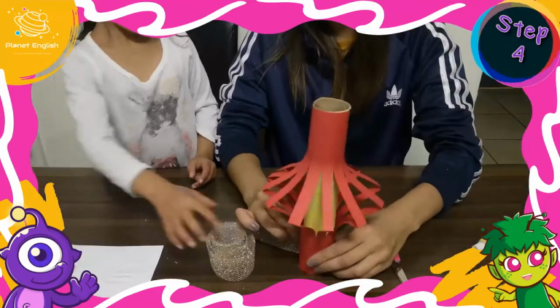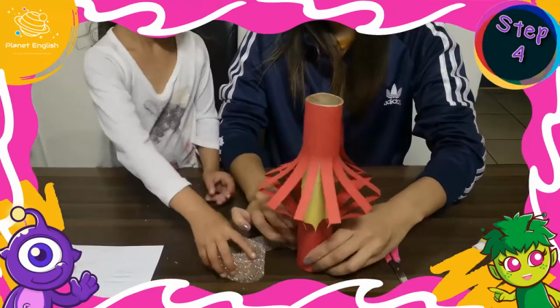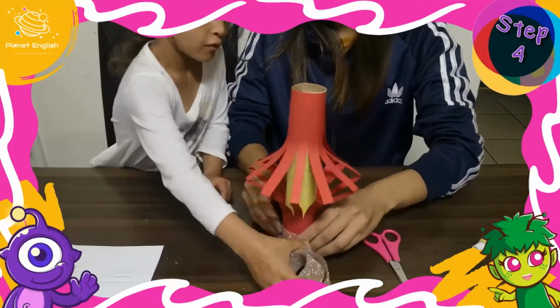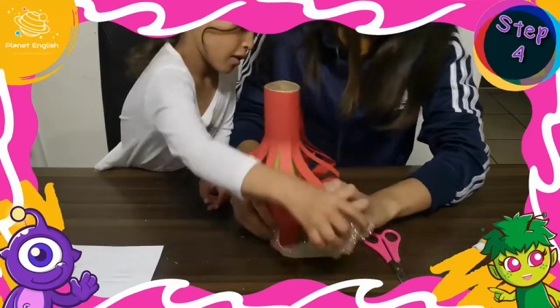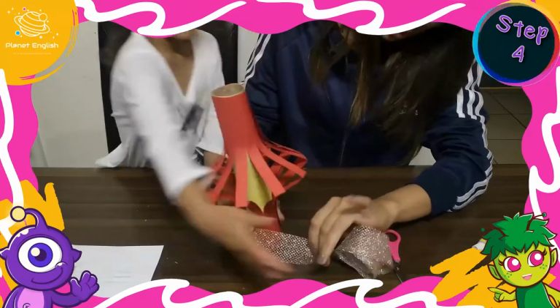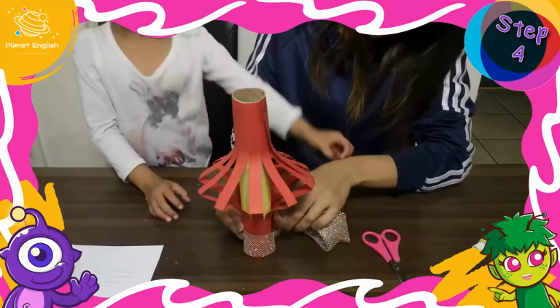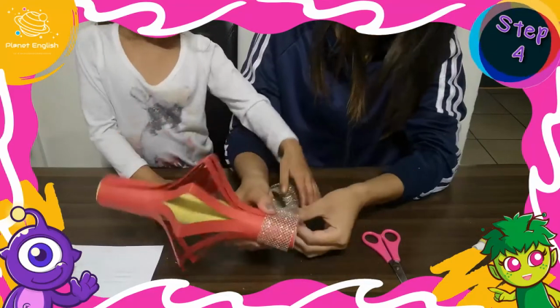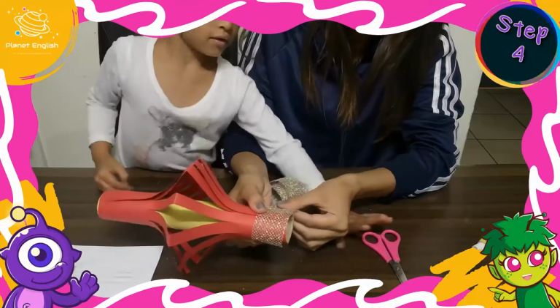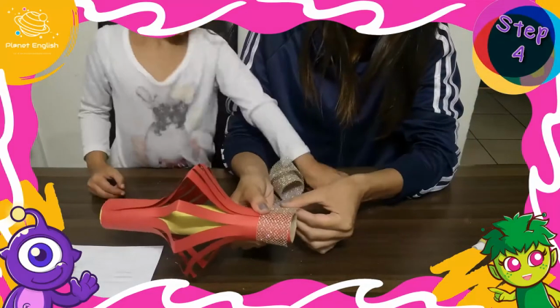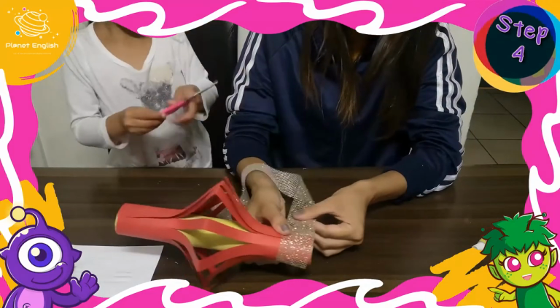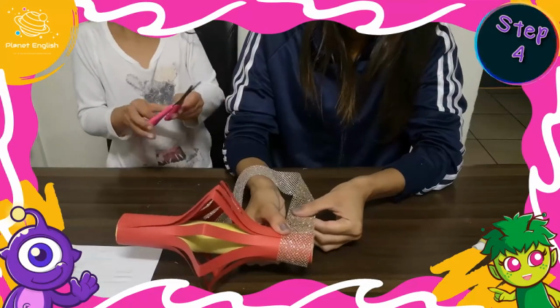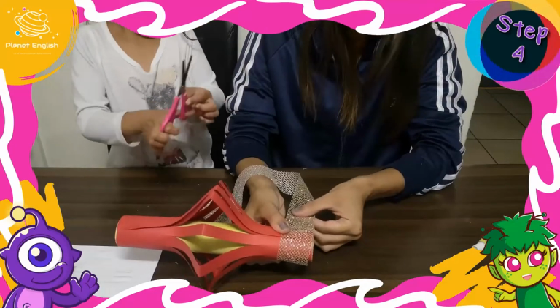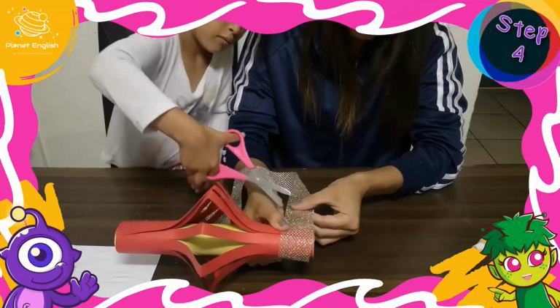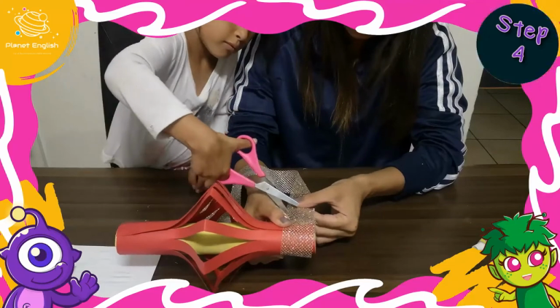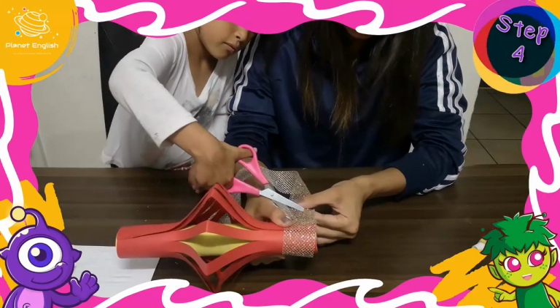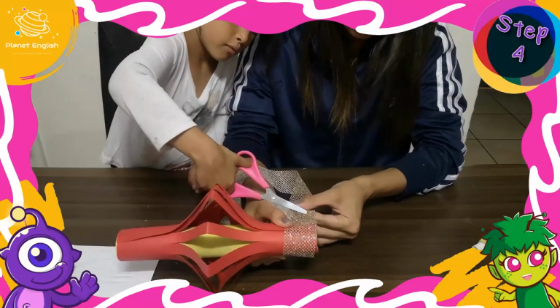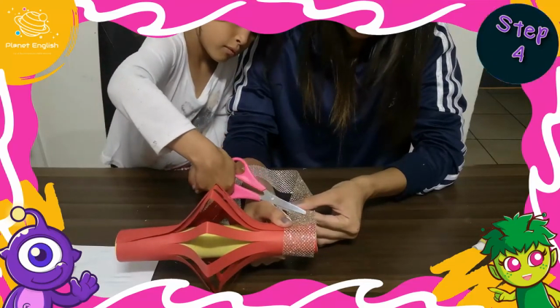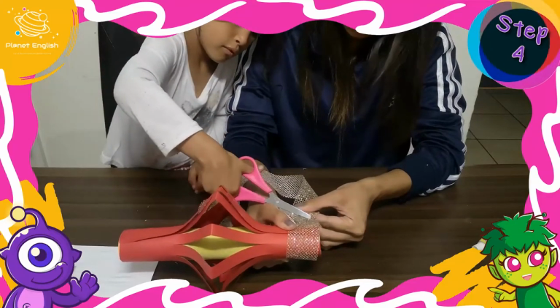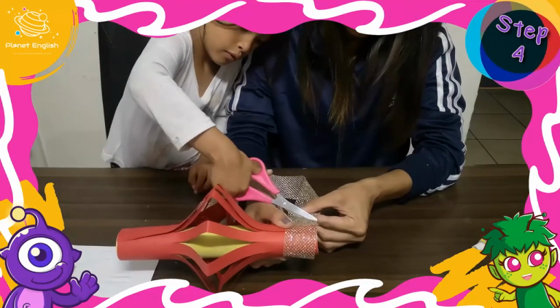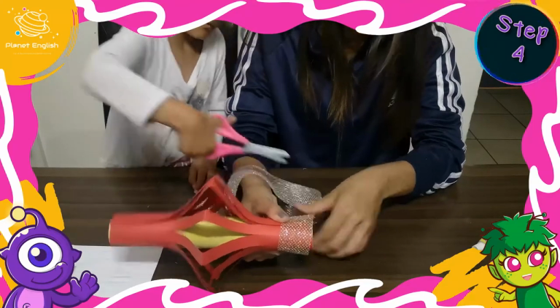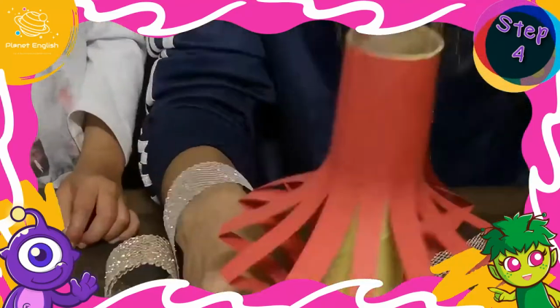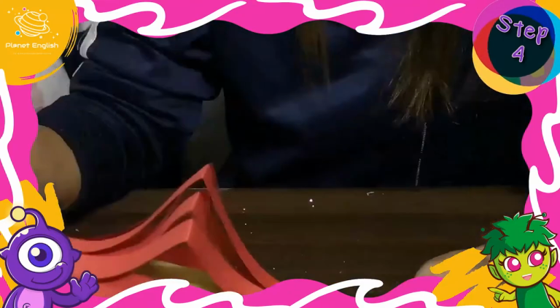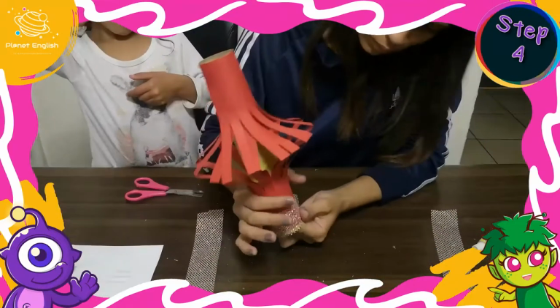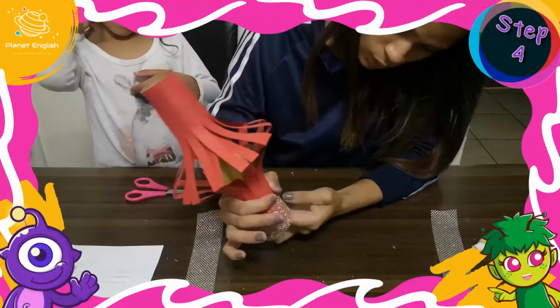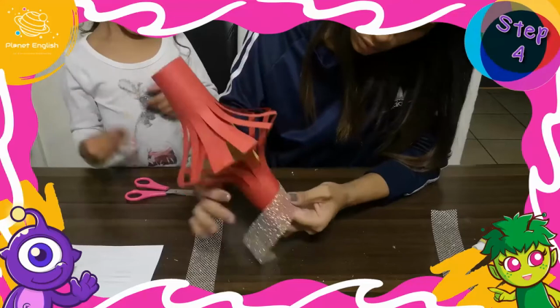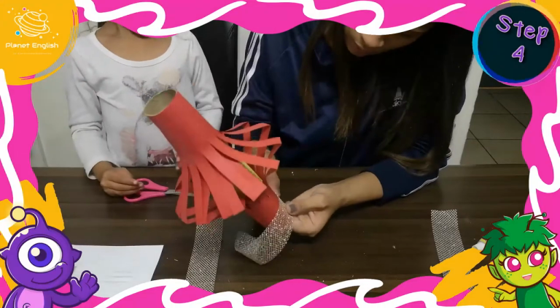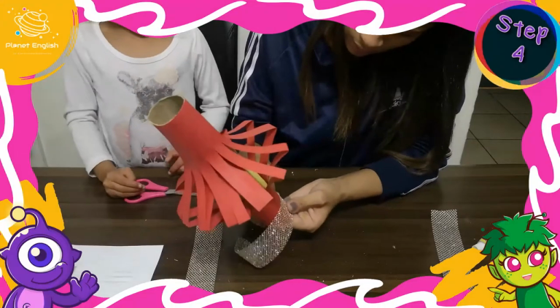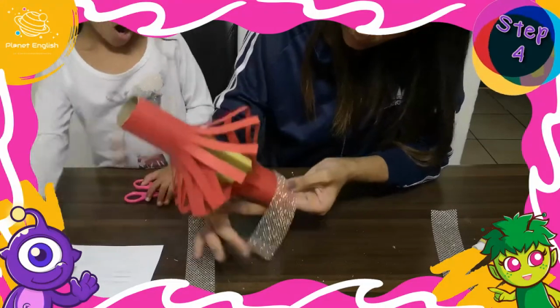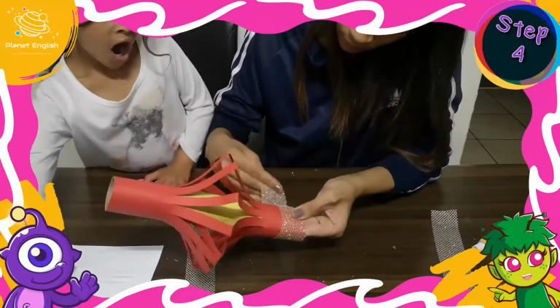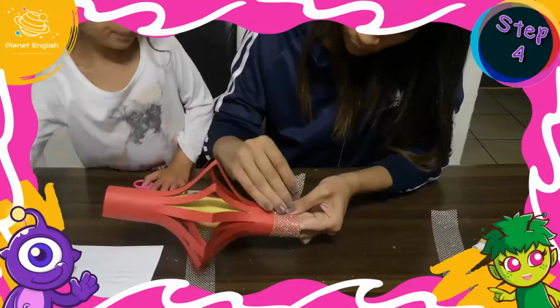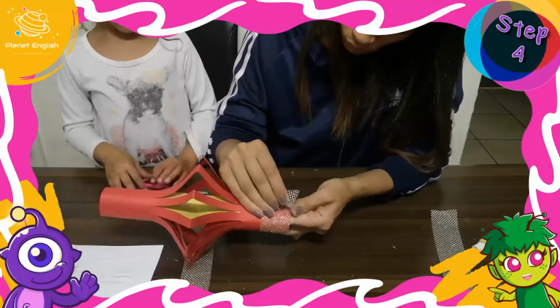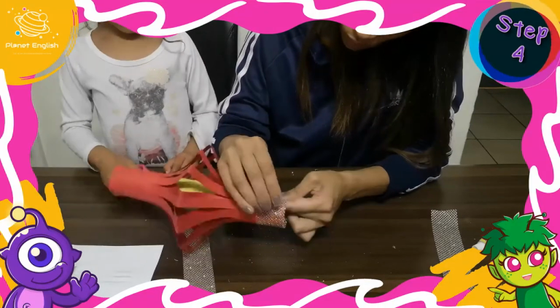Now cut the gold ribbon into two lengths to reach around the tube. Attach the ribbon with glue to the top and bottom of the tube.